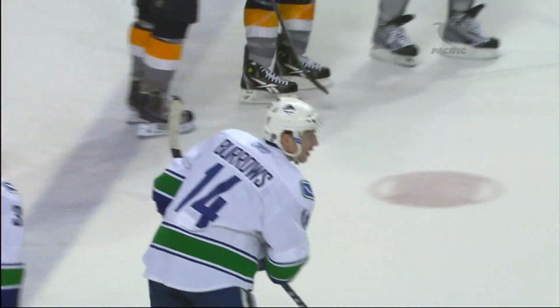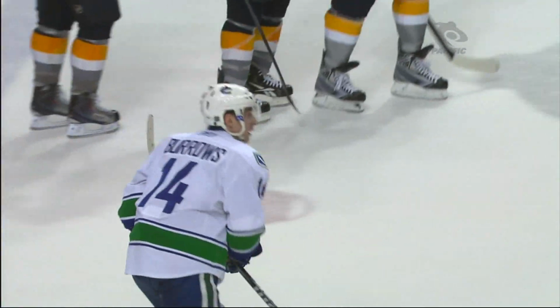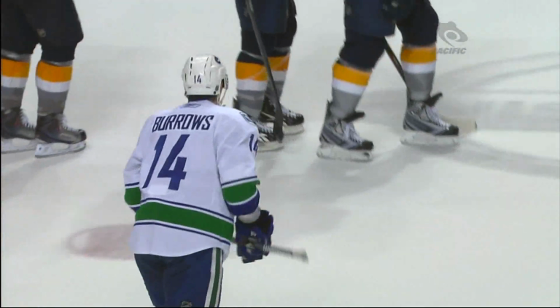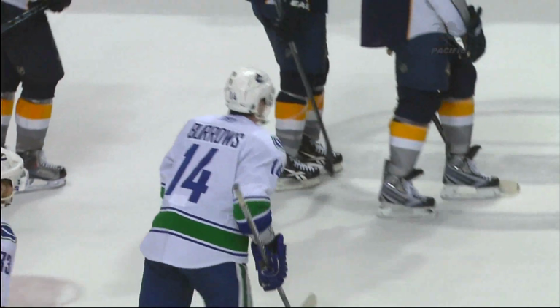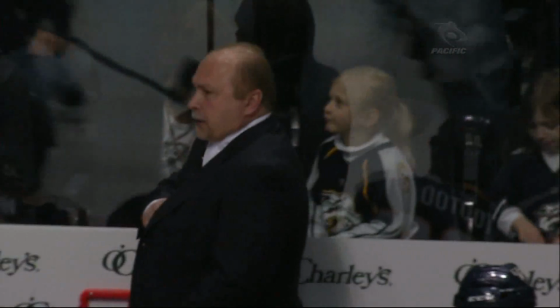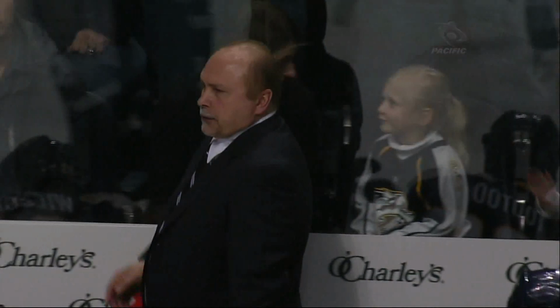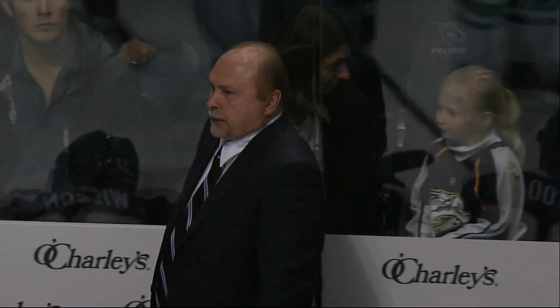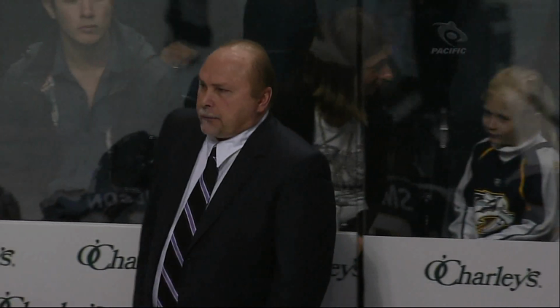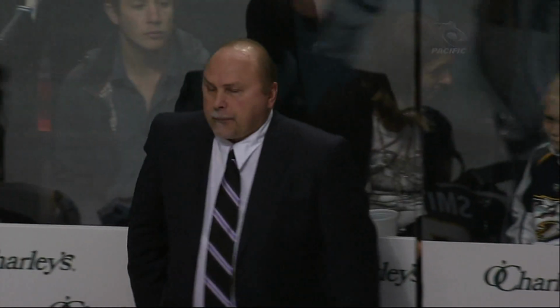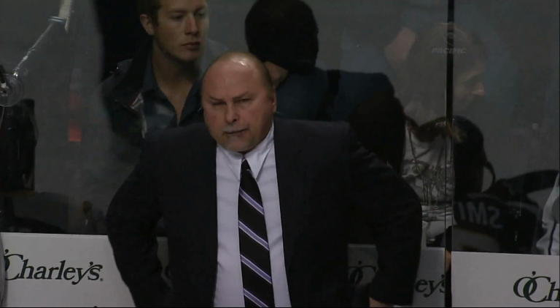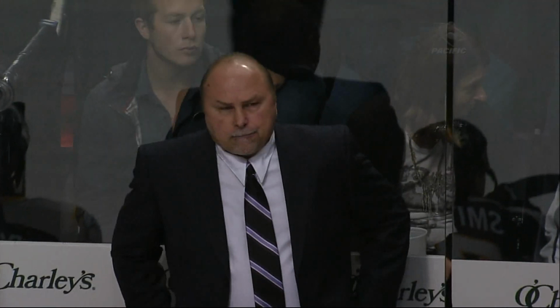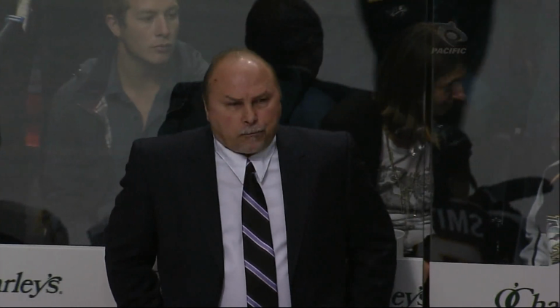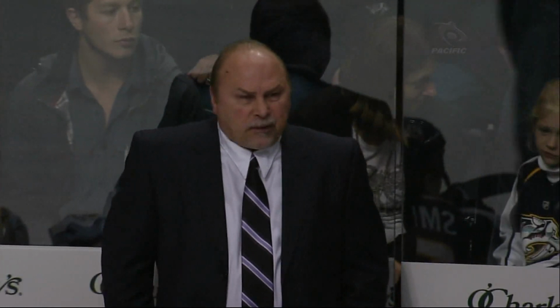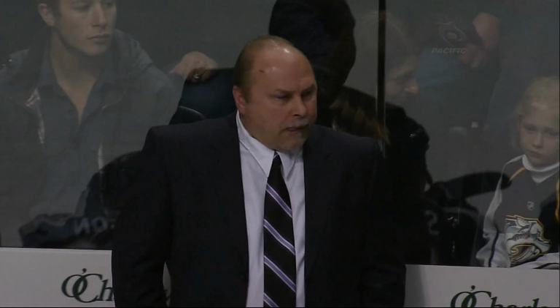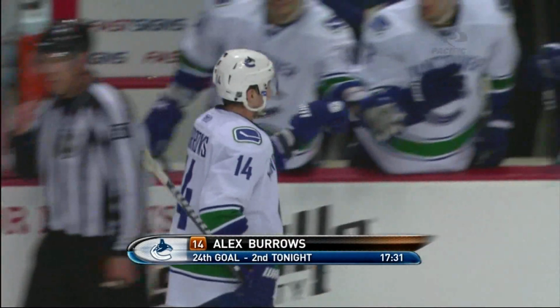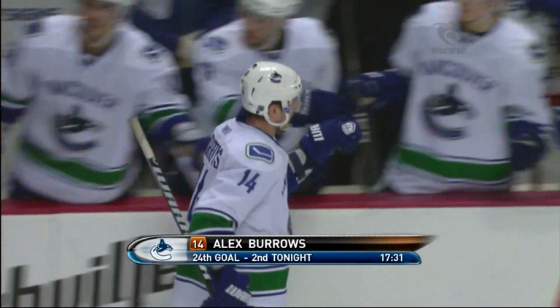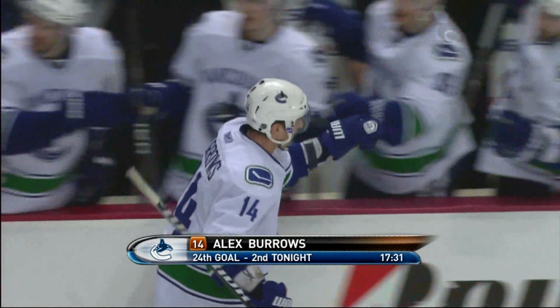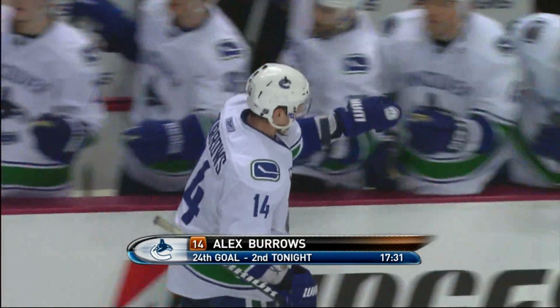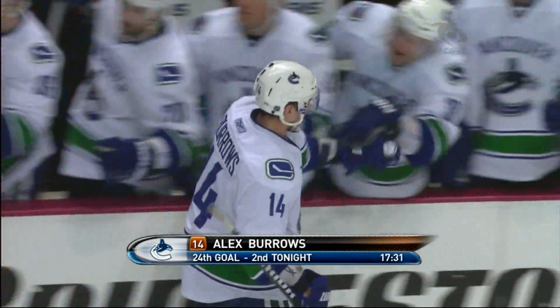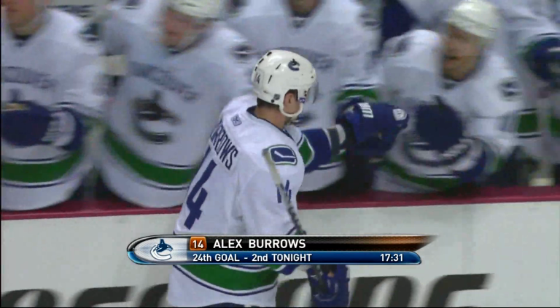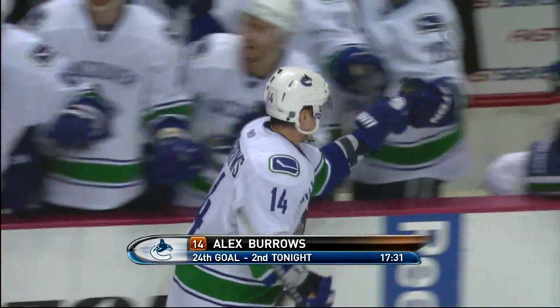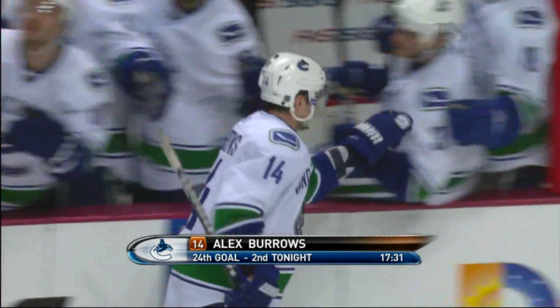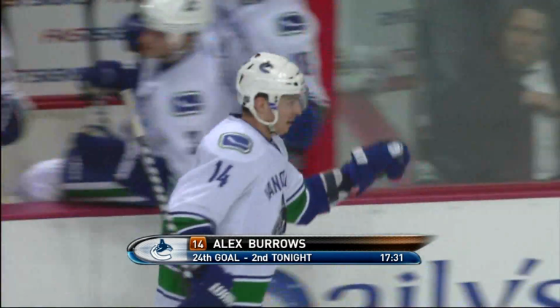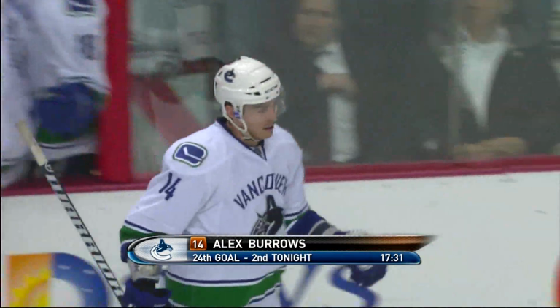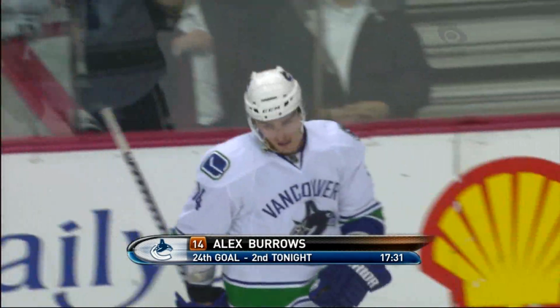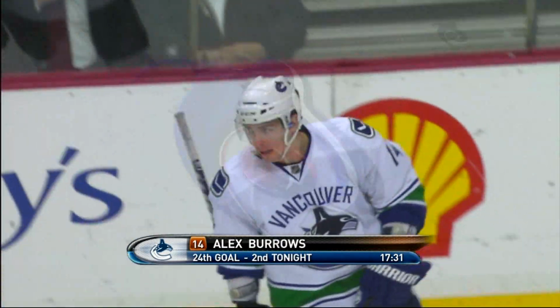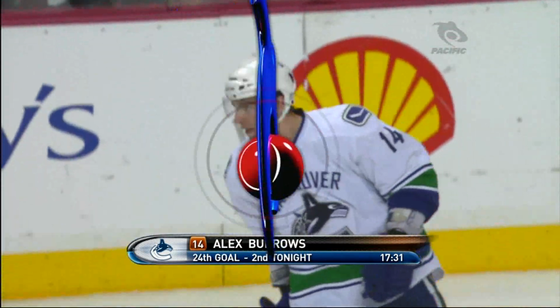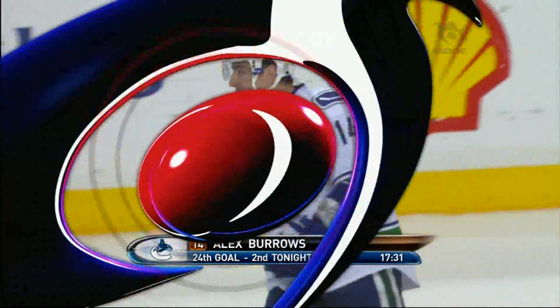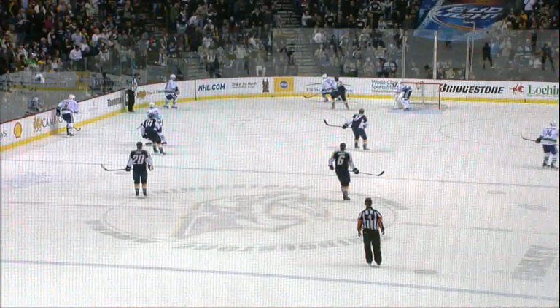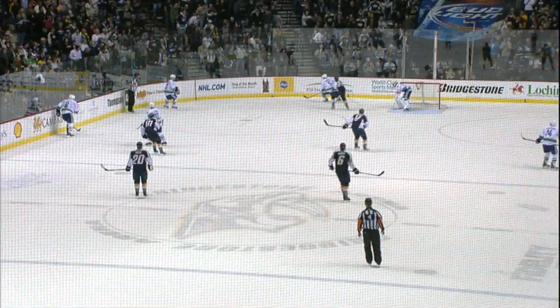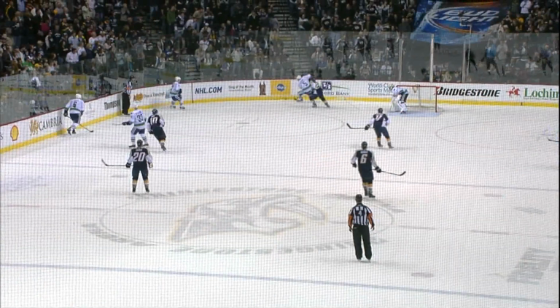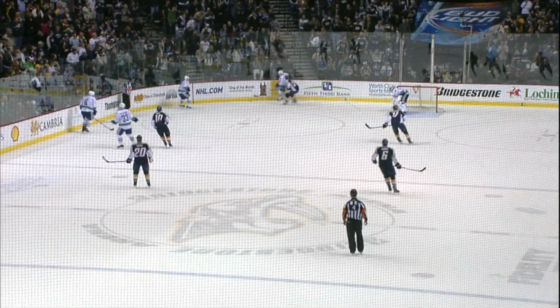The six-on-five didn't work out. Cheeky! What a play by Alex Burroughs — and banging the stick.